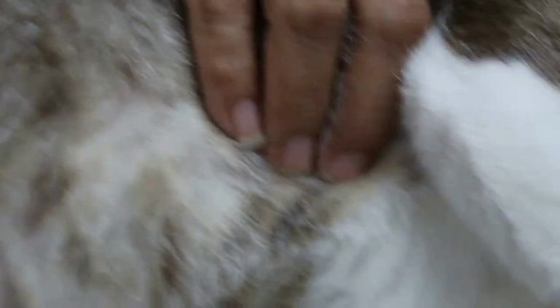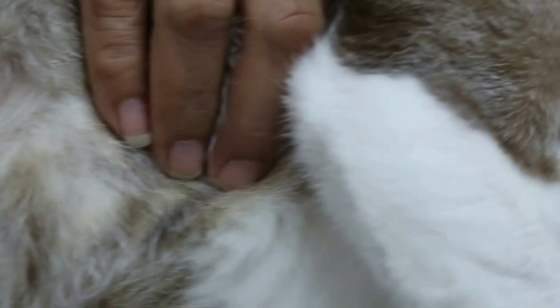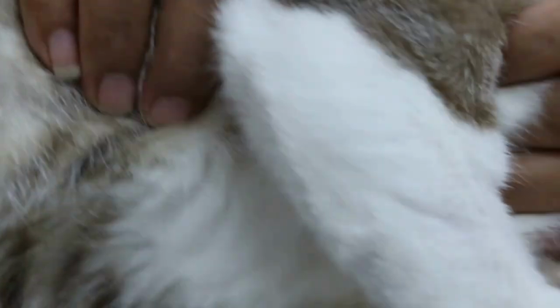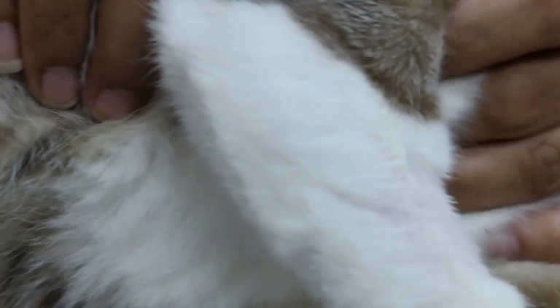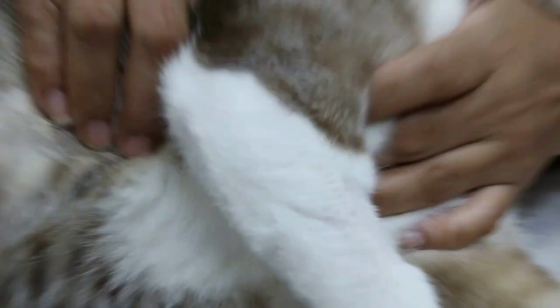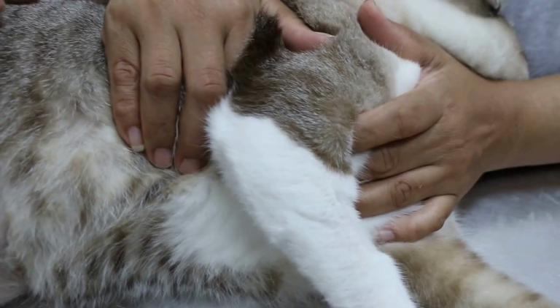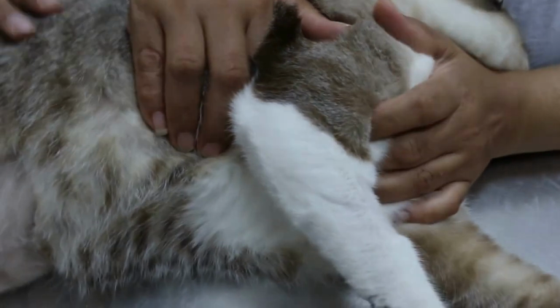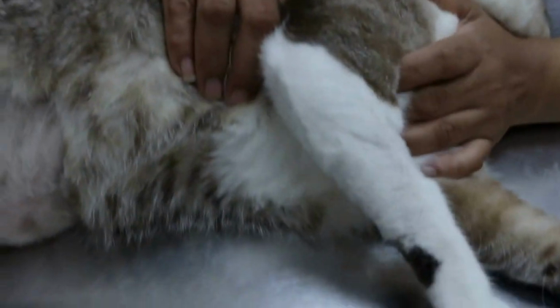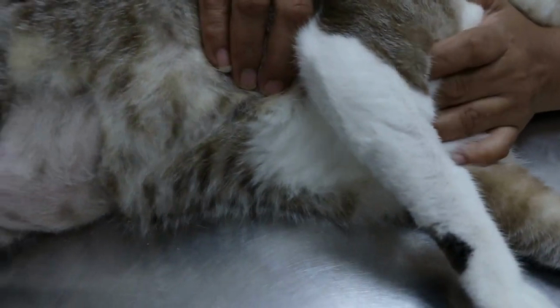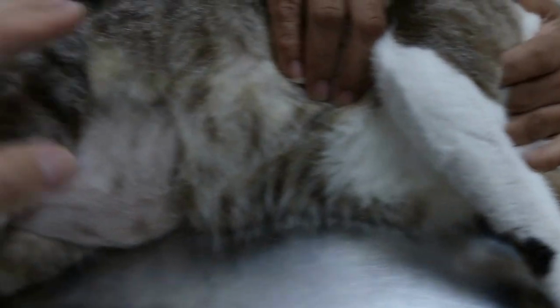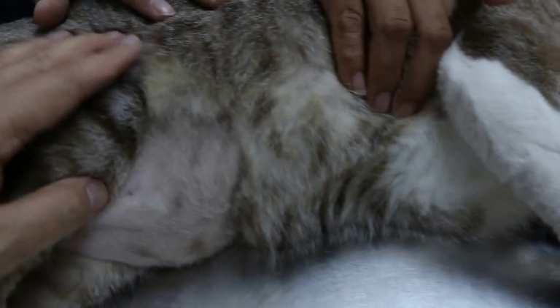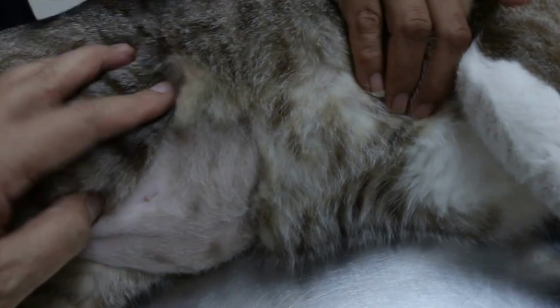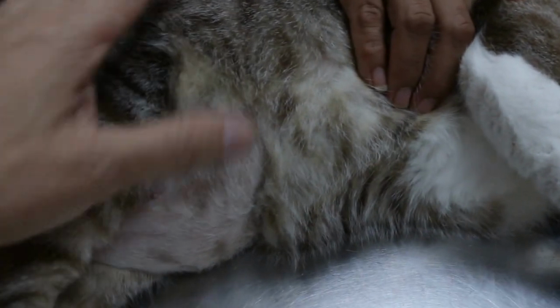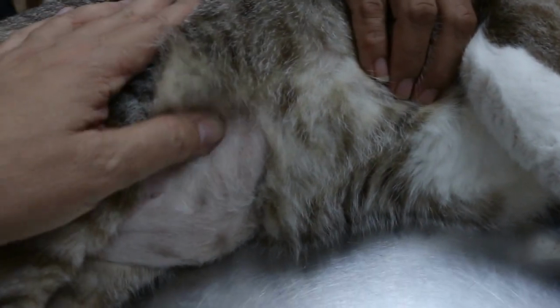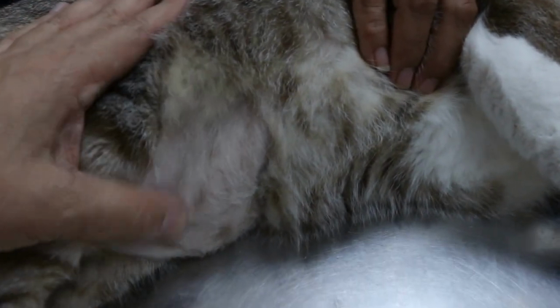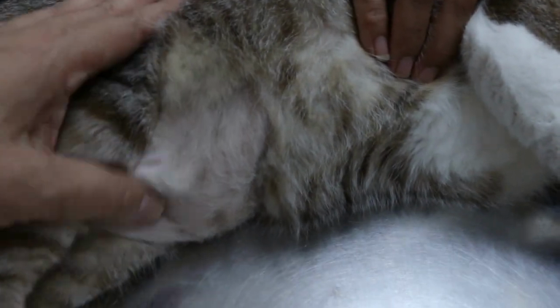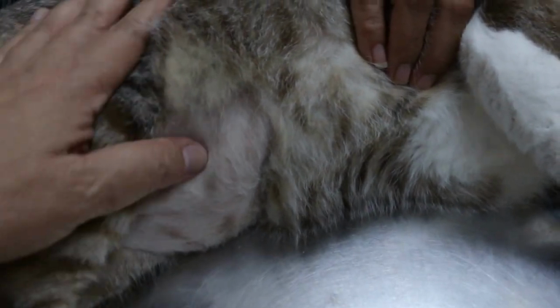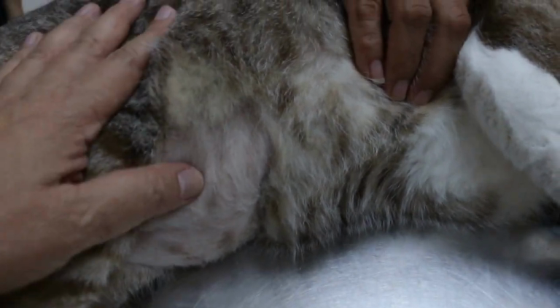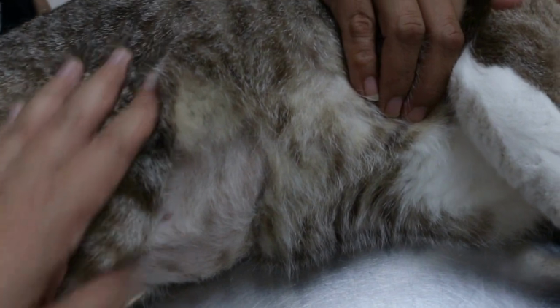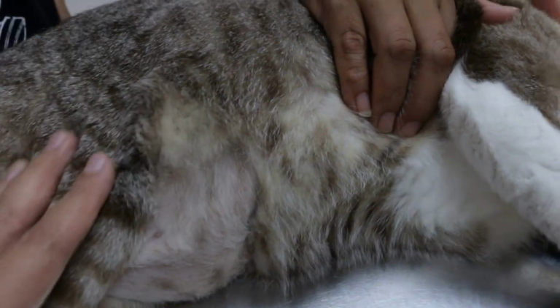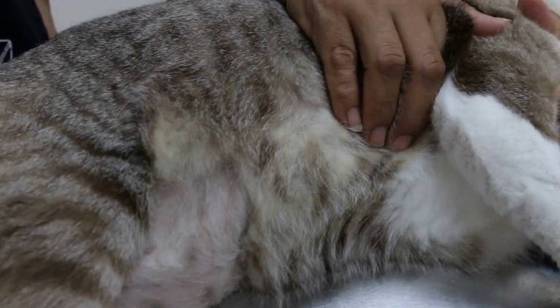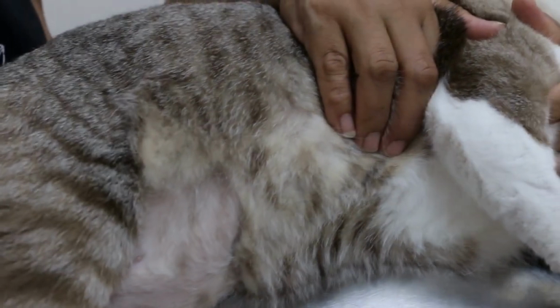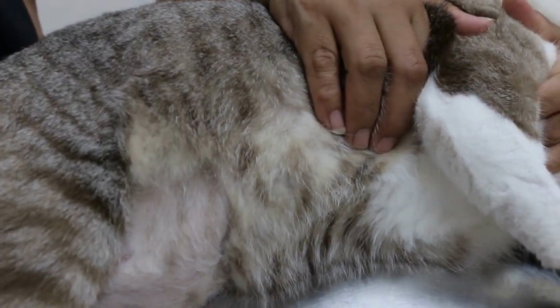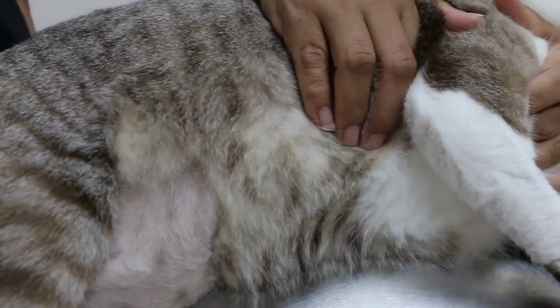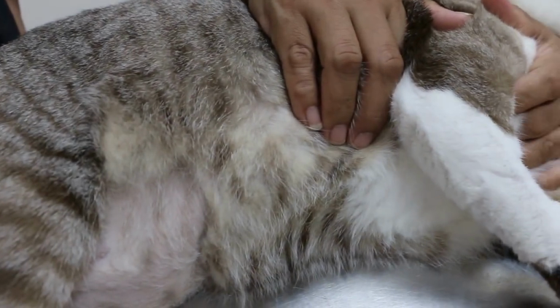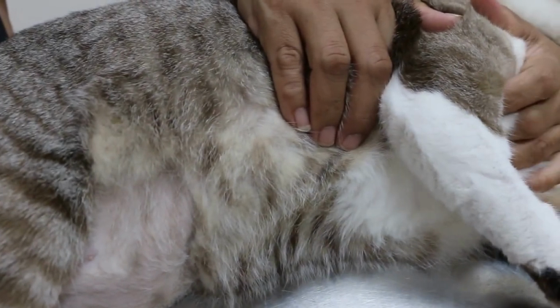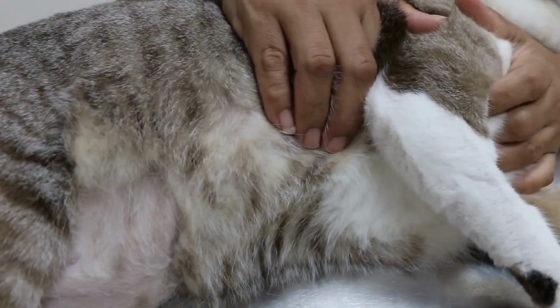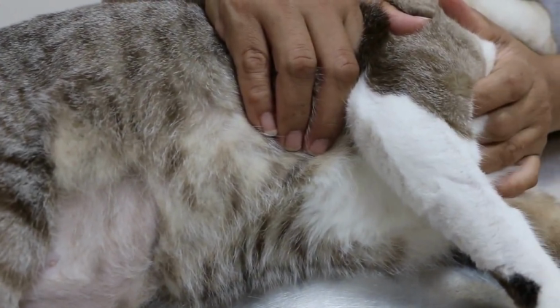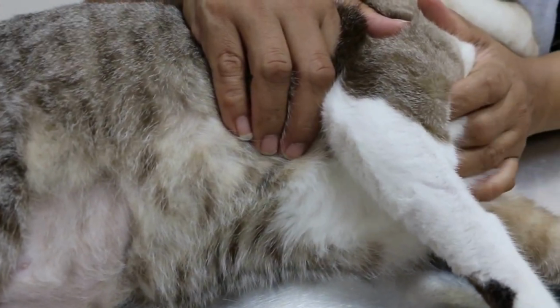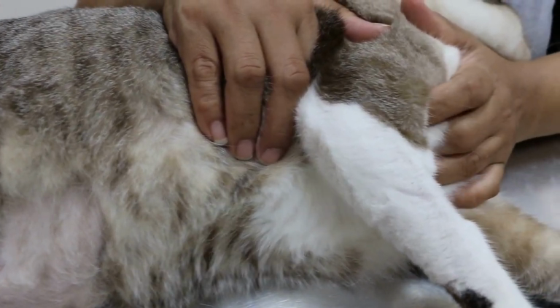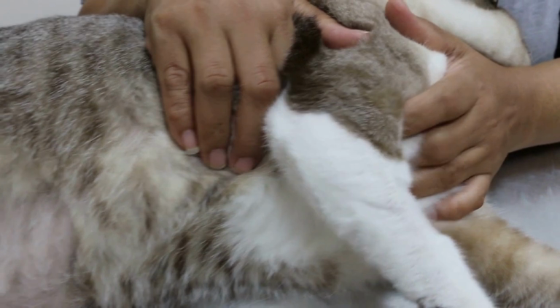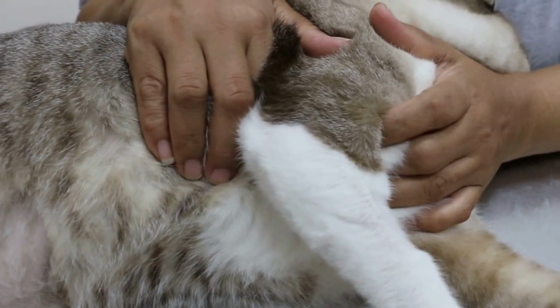And then antibiotics for the other infection. The ultrasound from the other clinic showed a lot of sand — struvite sand. Also, no more feeding canned food, just the Royal Canin Urinary SO.